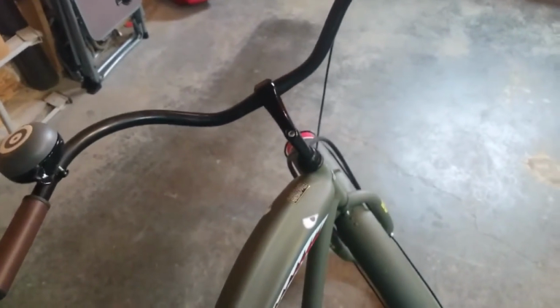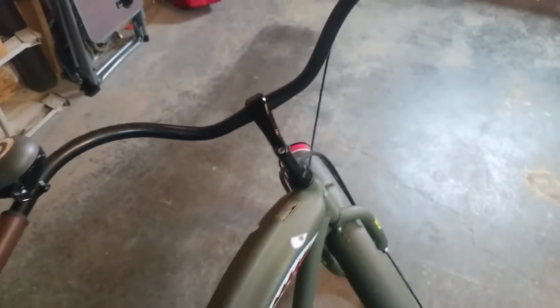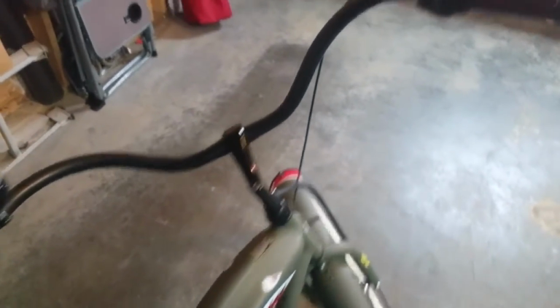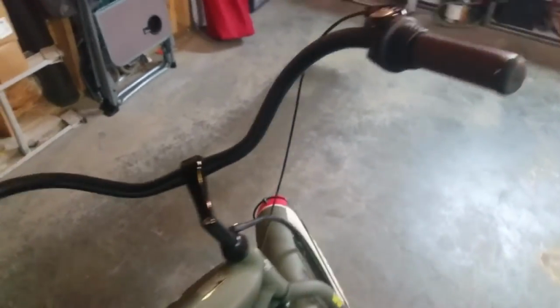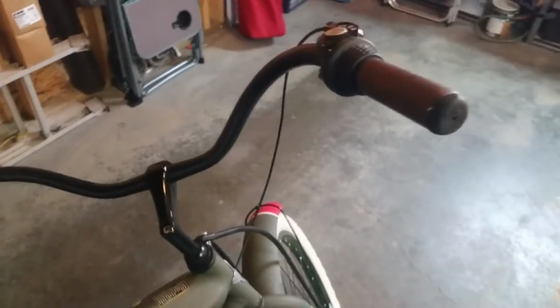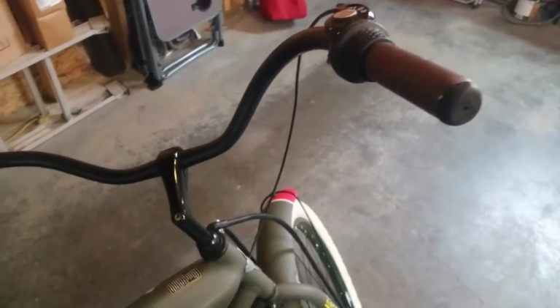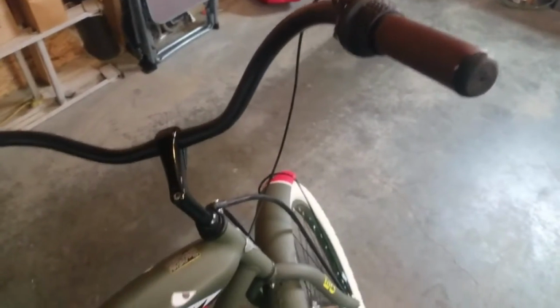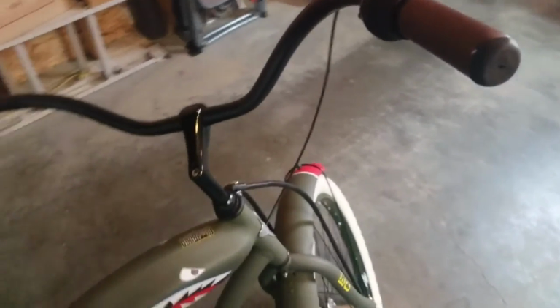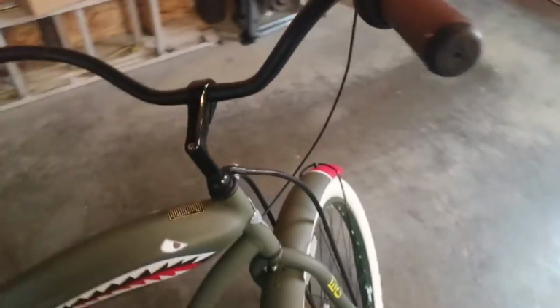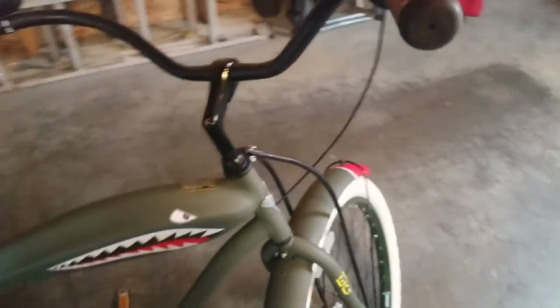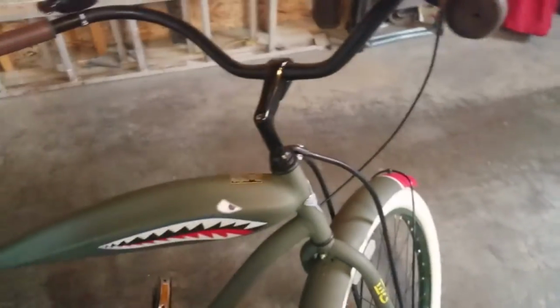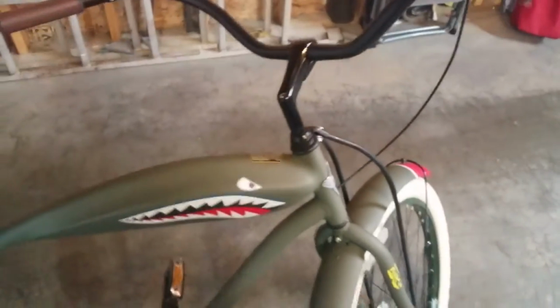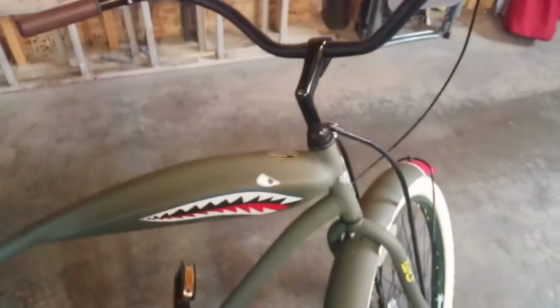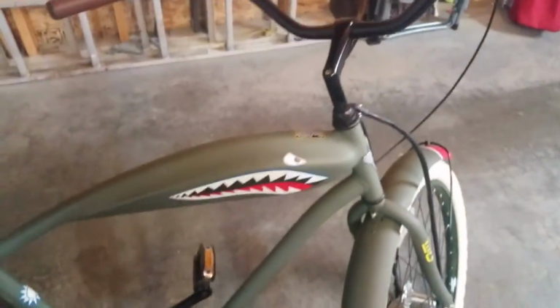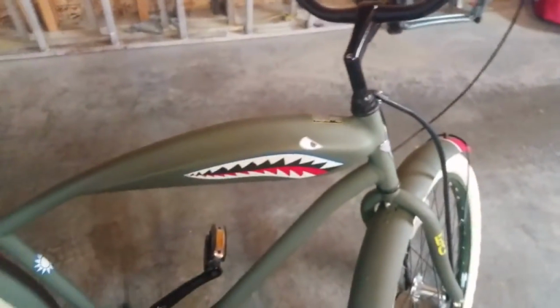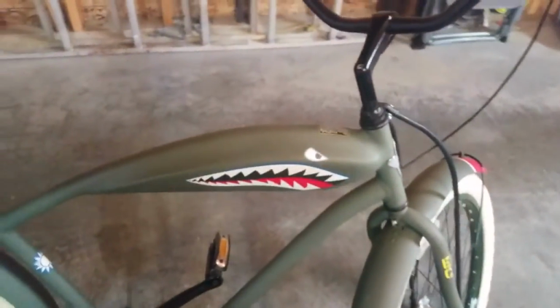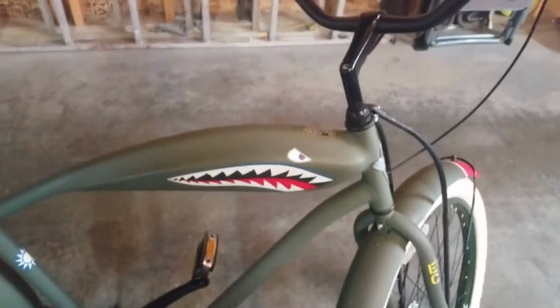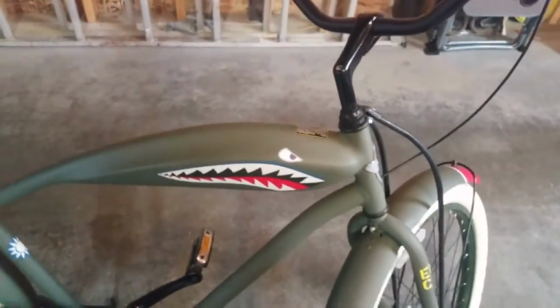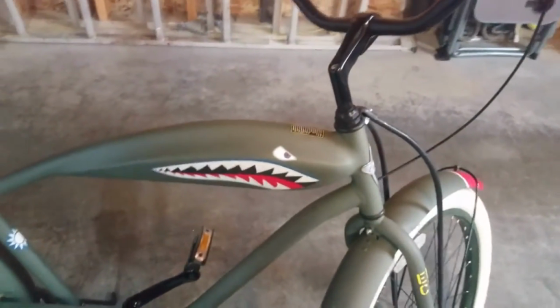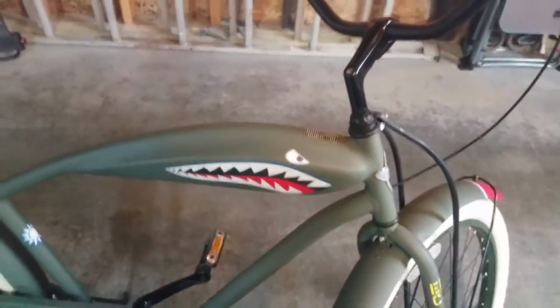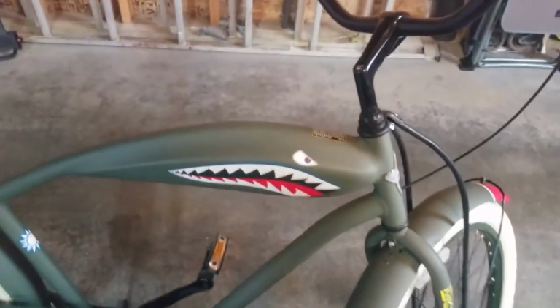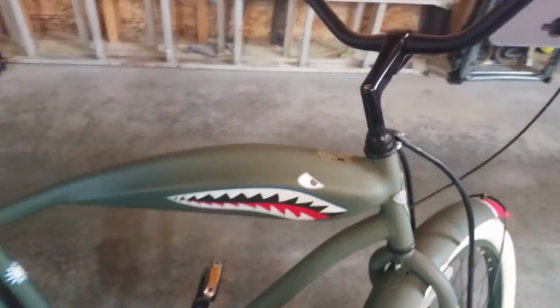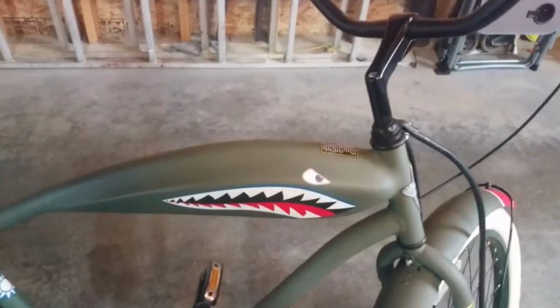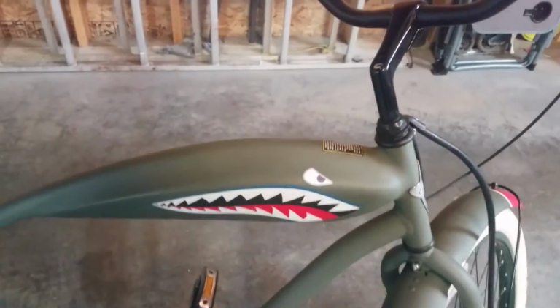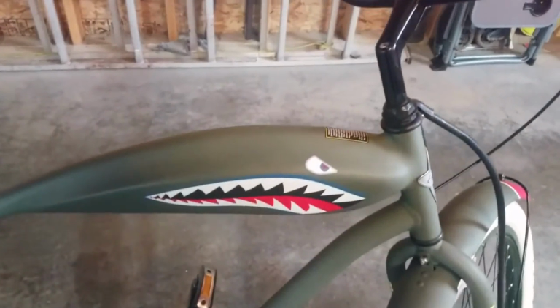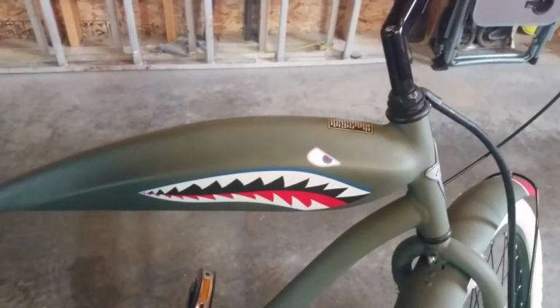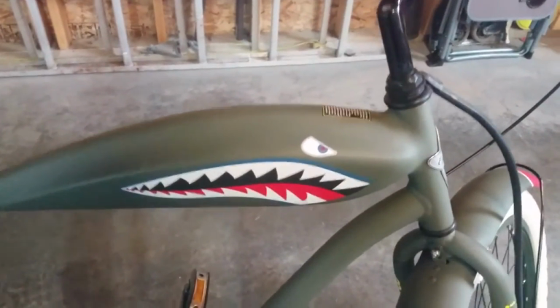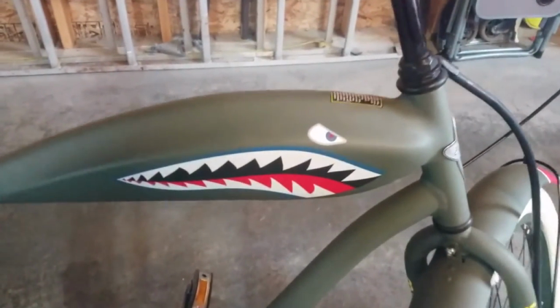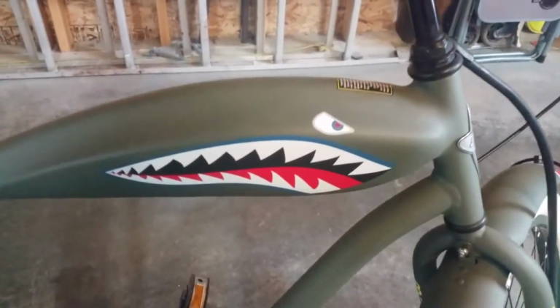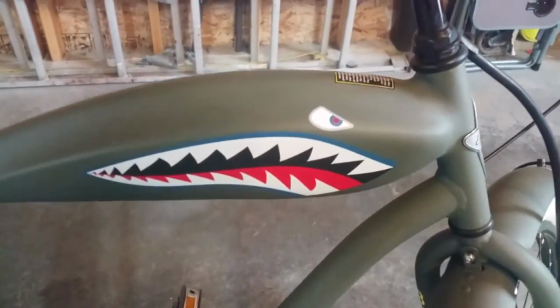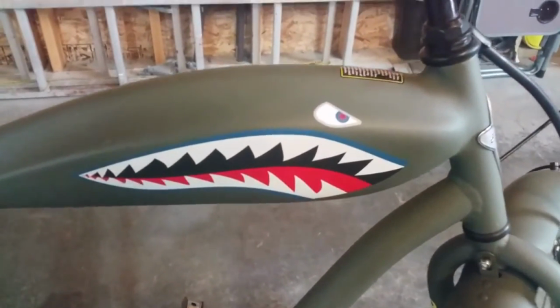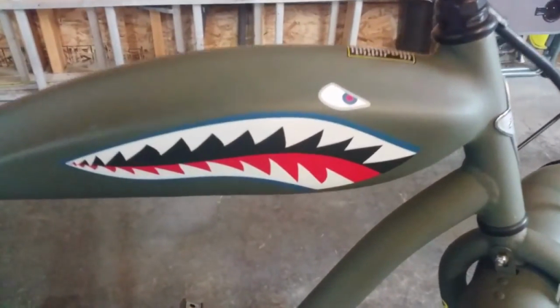And that is the Electra Tiger Shark 3i. By the way, '3i' just stands for the fact that it is a 3-speed. Let's take it for a ride.